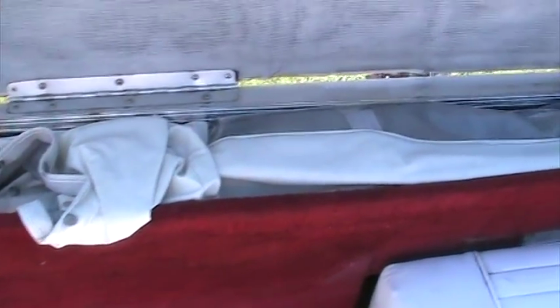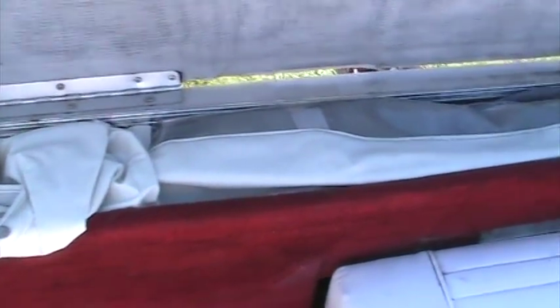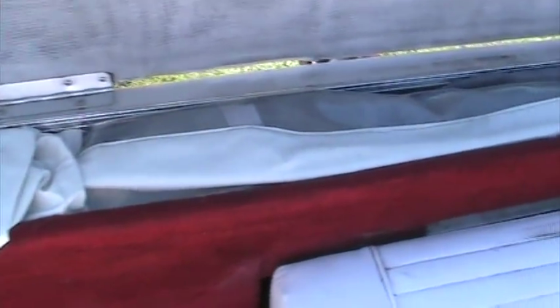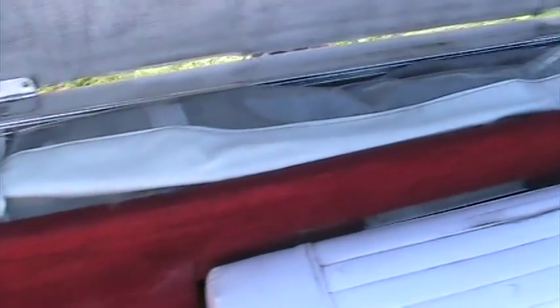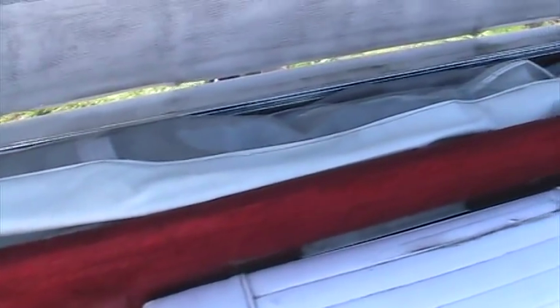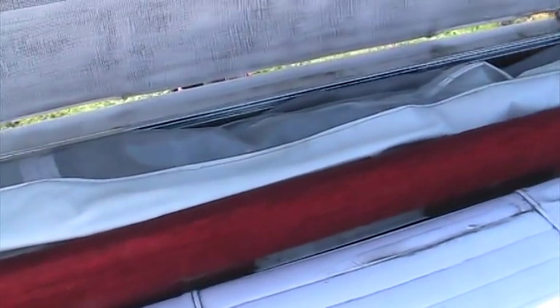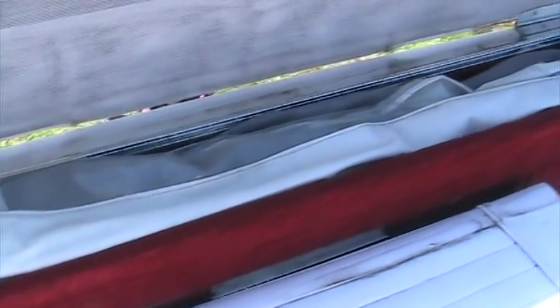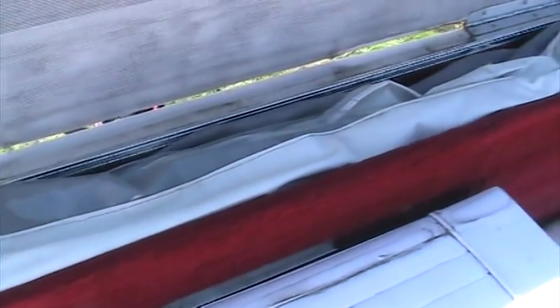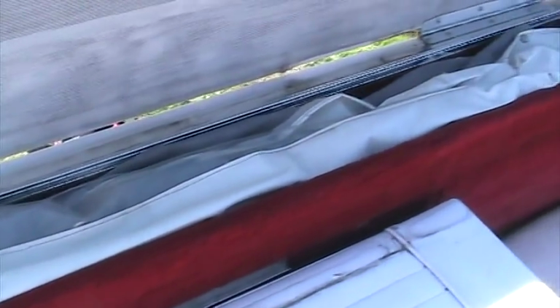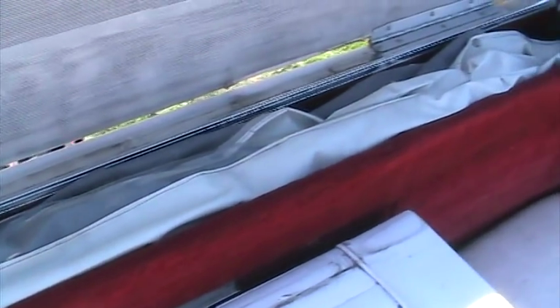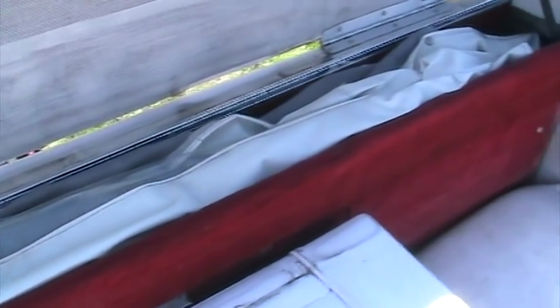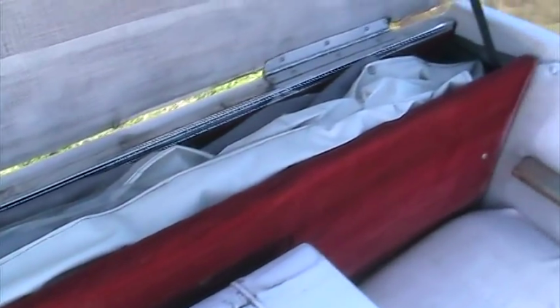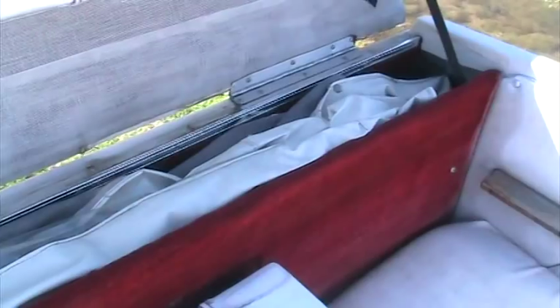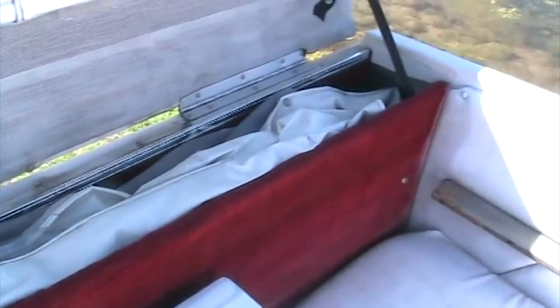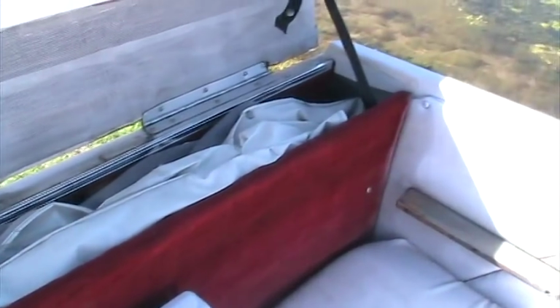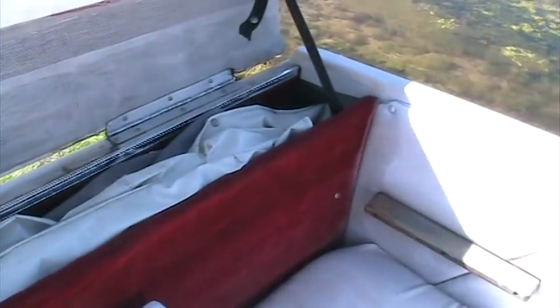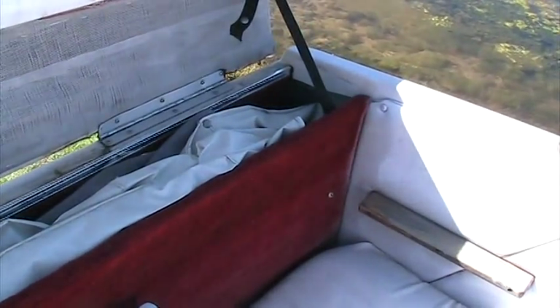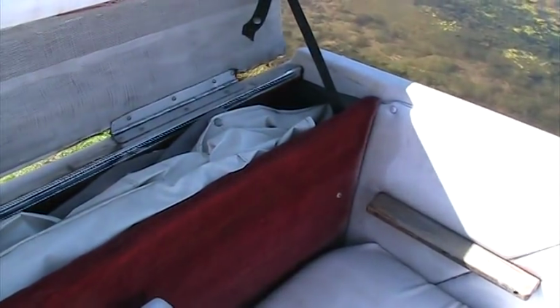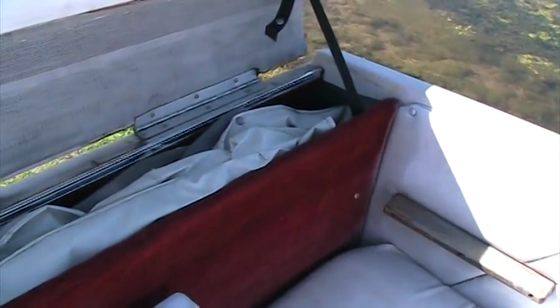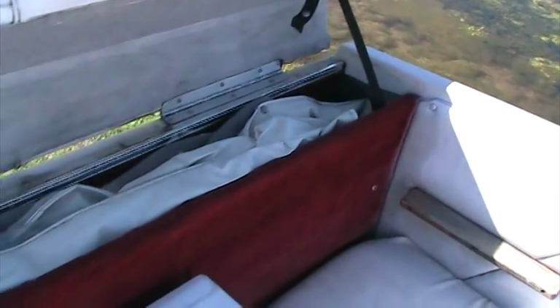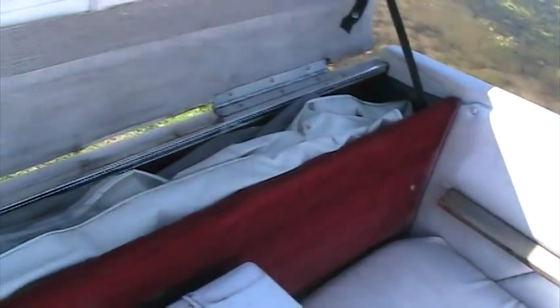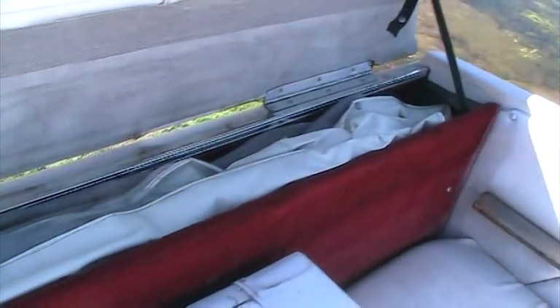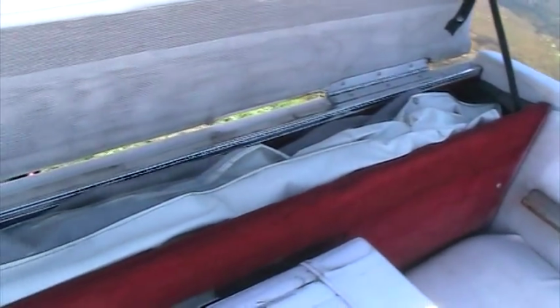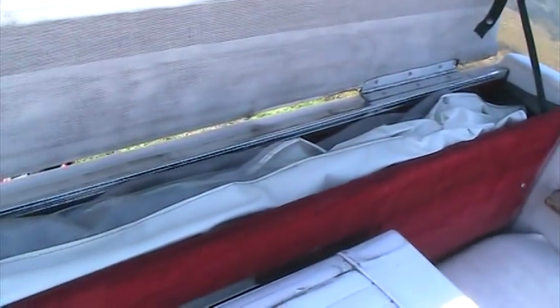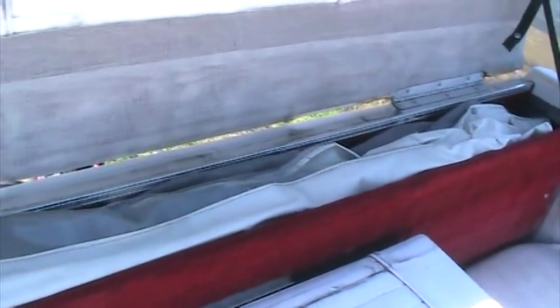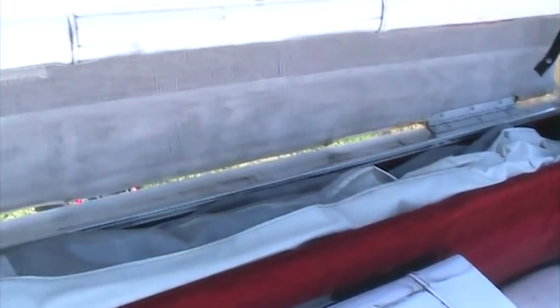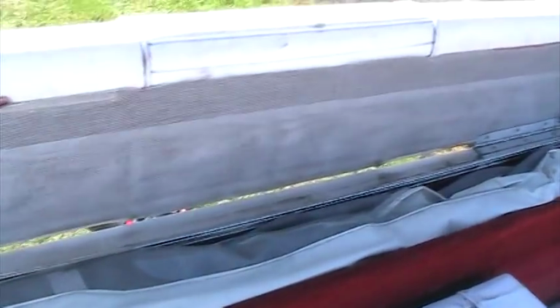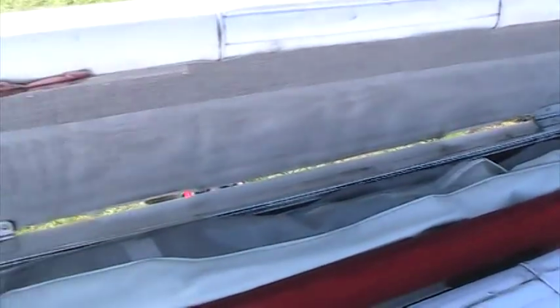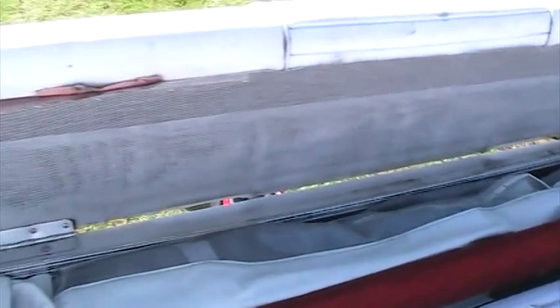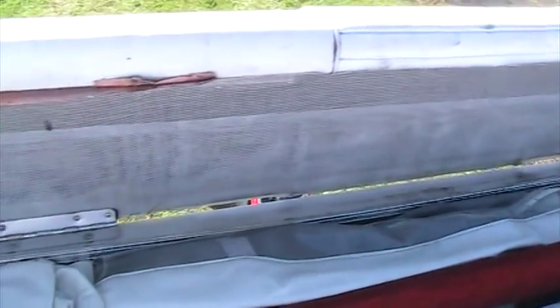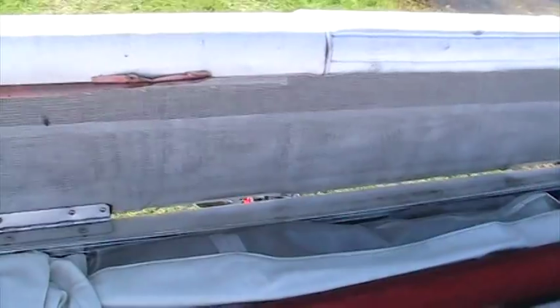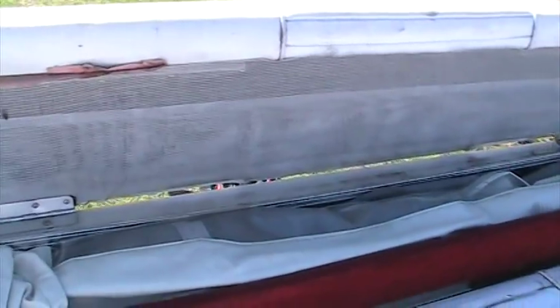Nice bimini top to create some extra protection from the sun. Of course, that's stored in its own storage area underneath the rear compartment.